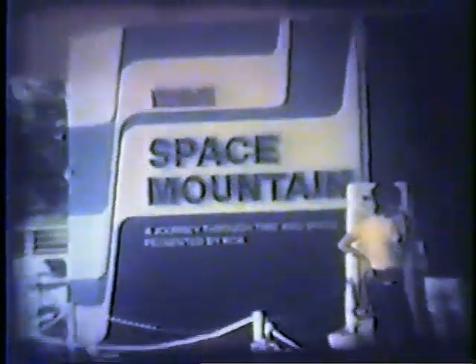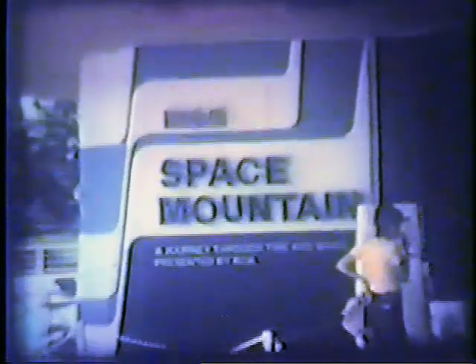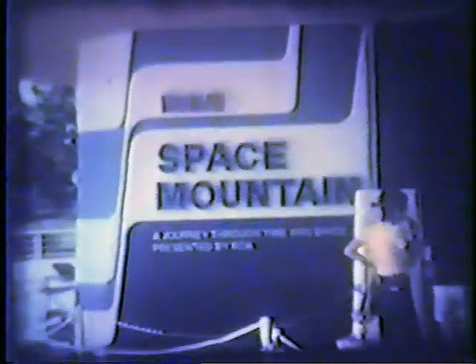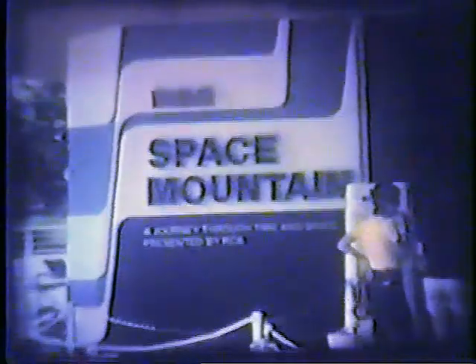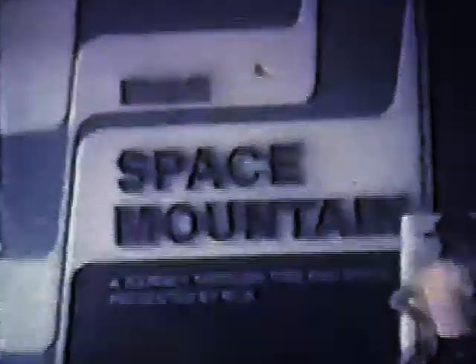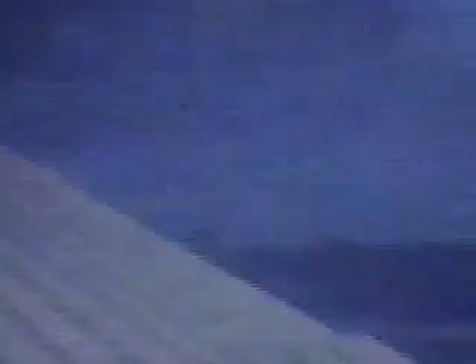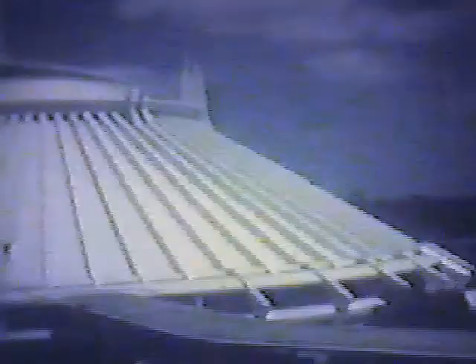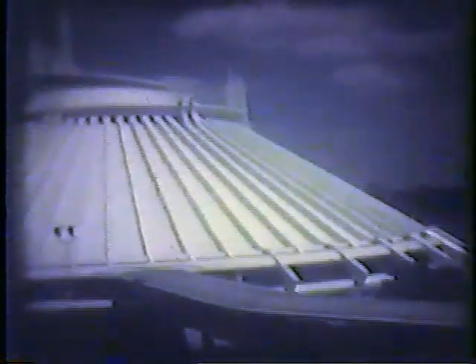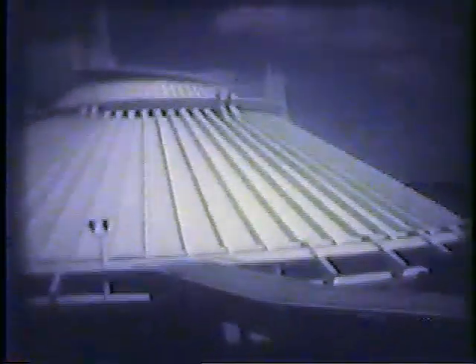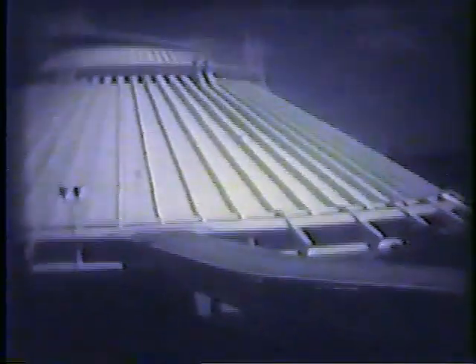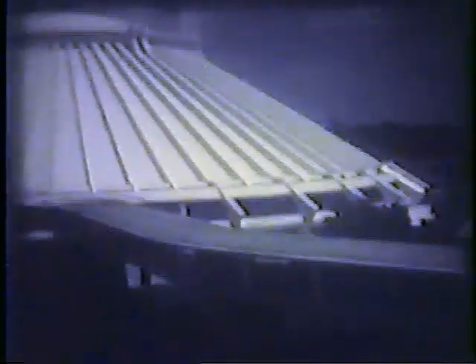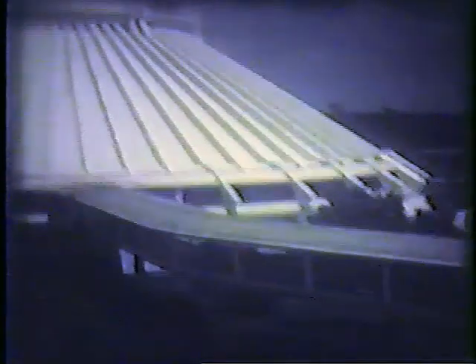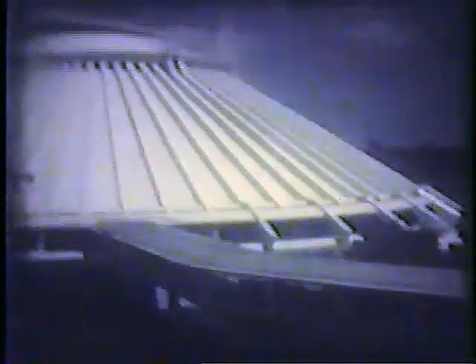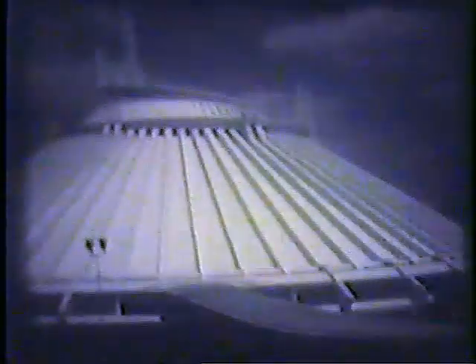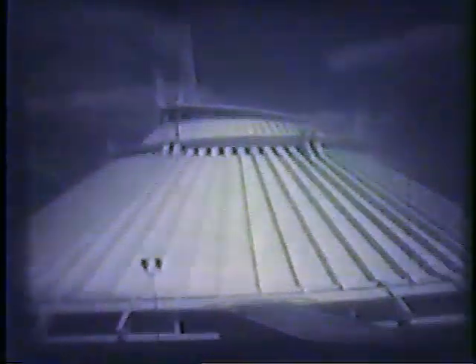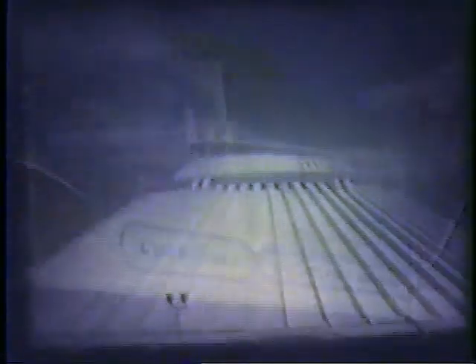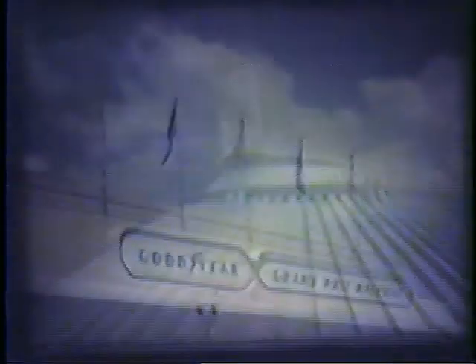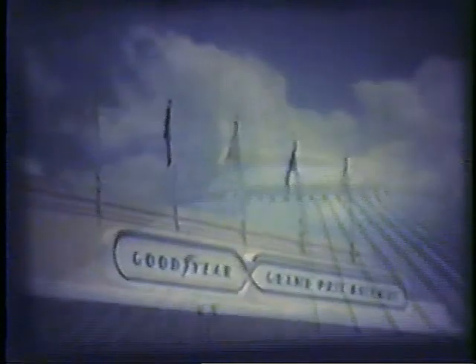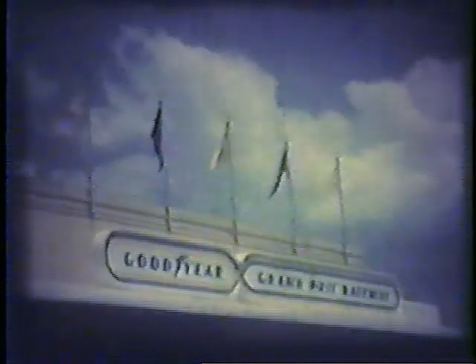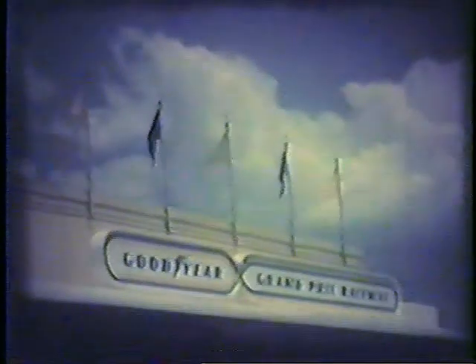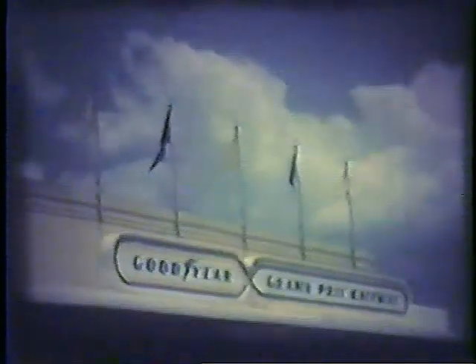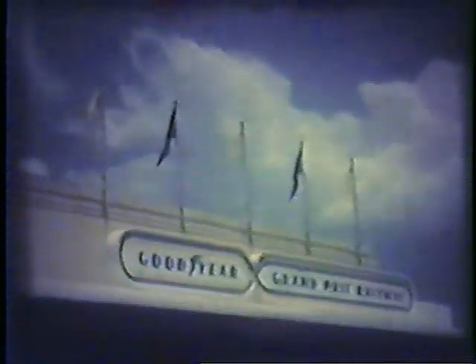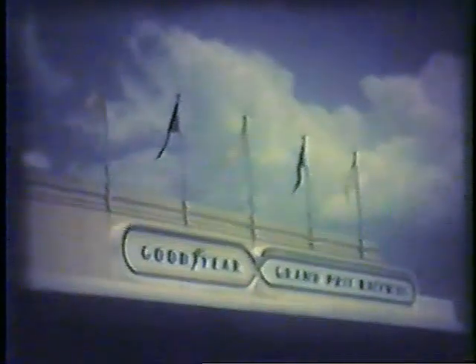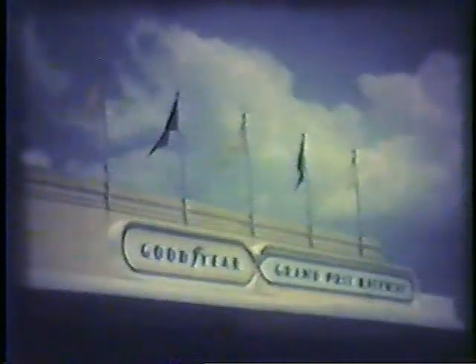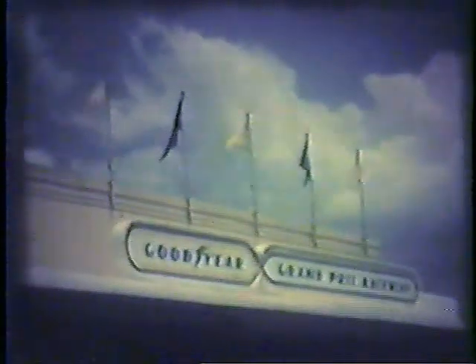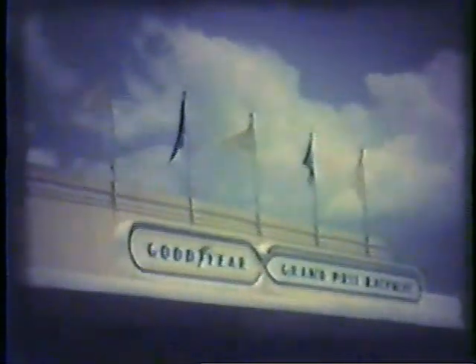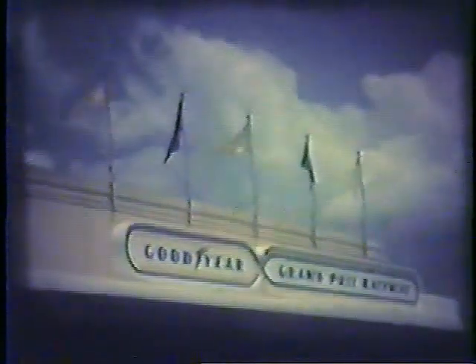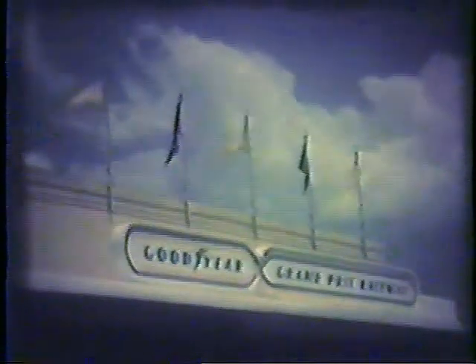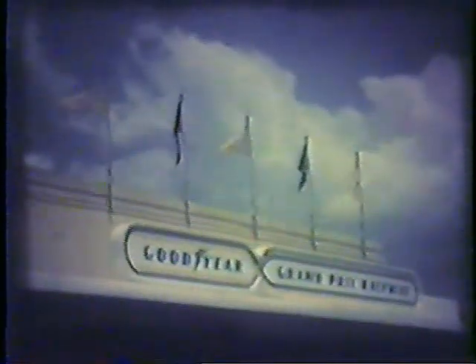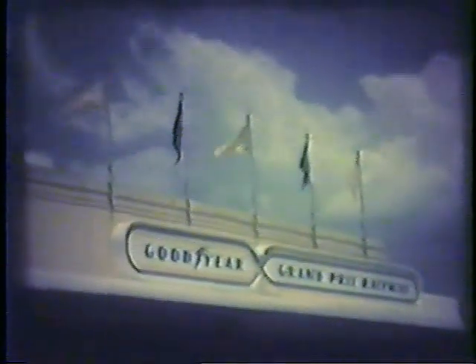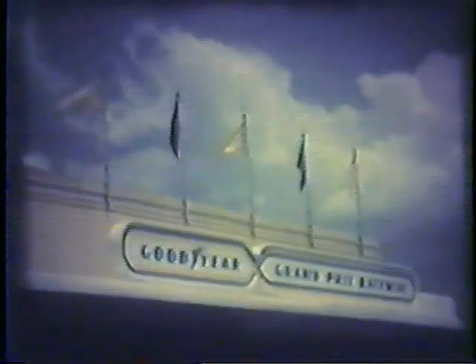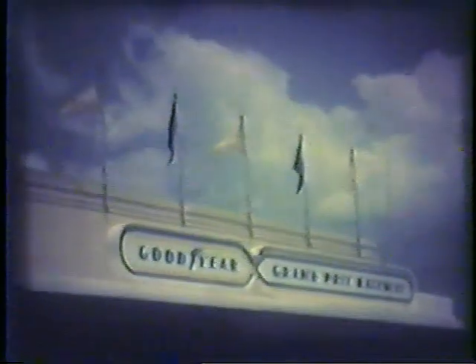Fun fact: the coaster's speed is just 30 miles per hour, but since you're in the dark, it feels a lot faster. Safely landed again, we enter an international road race on Goodyear's Grand Prix Raceway.